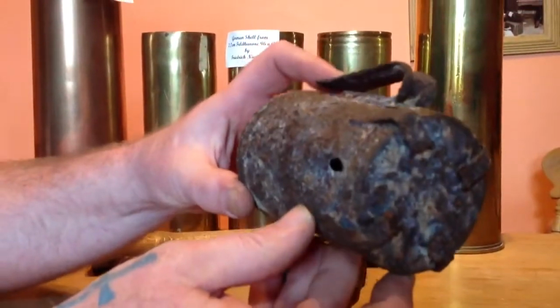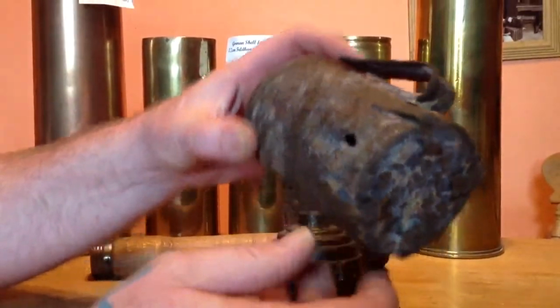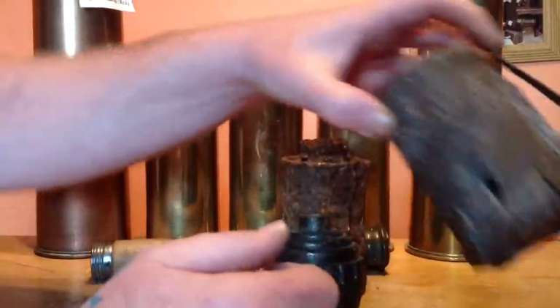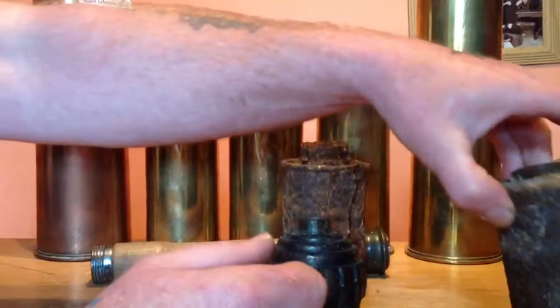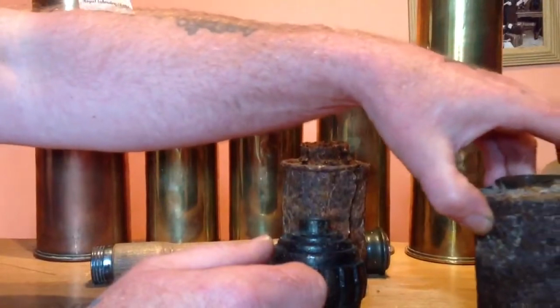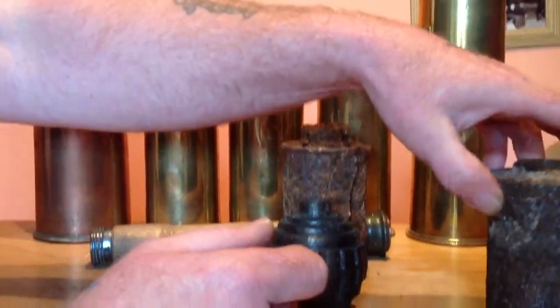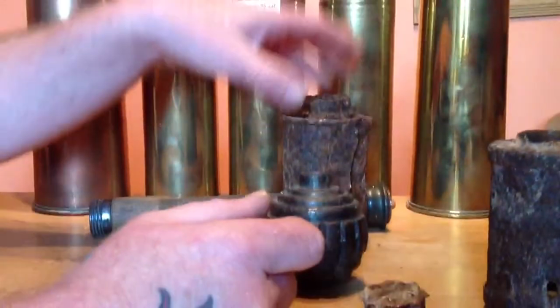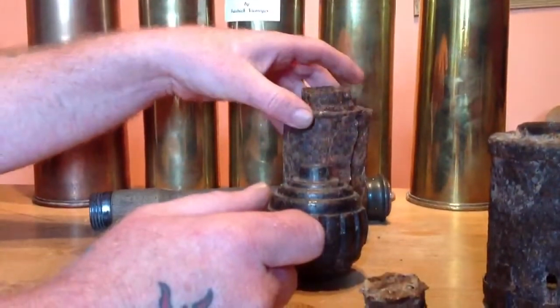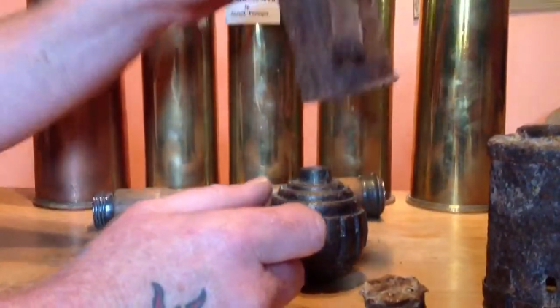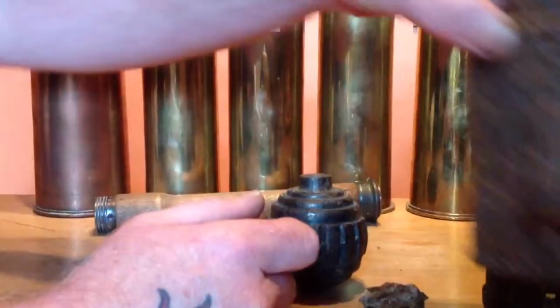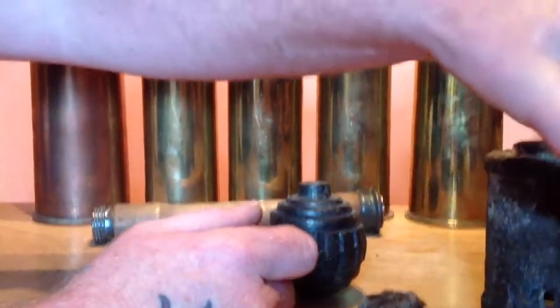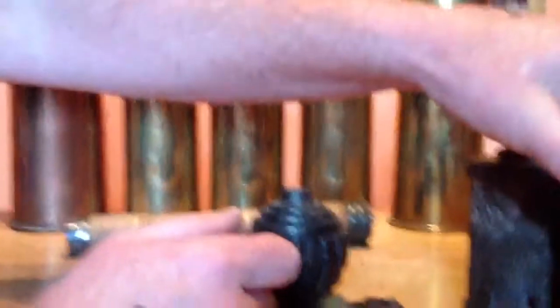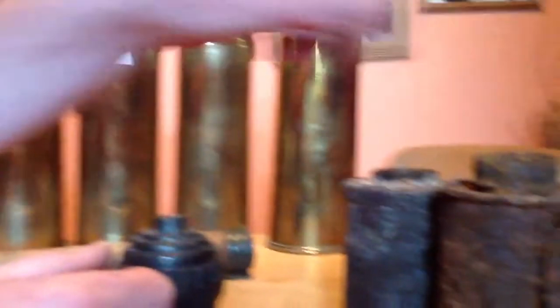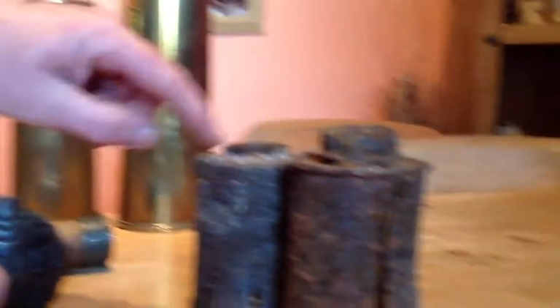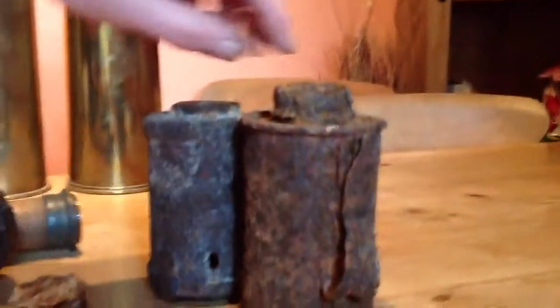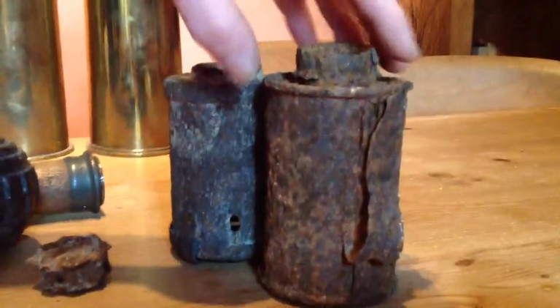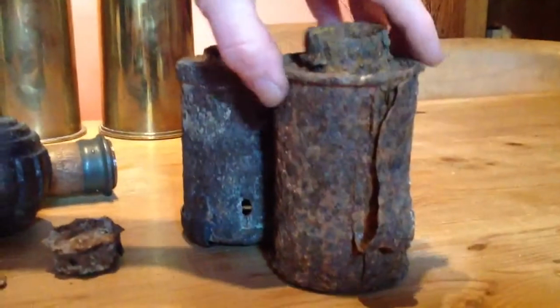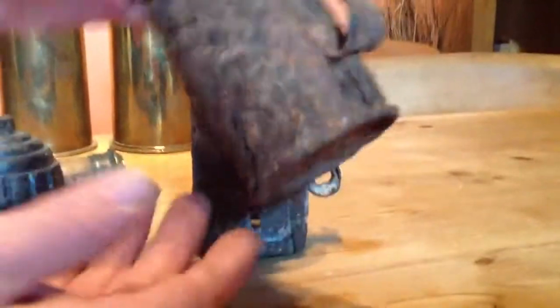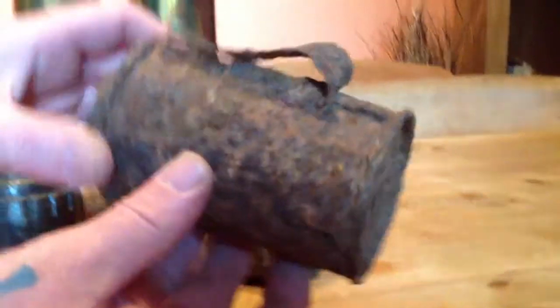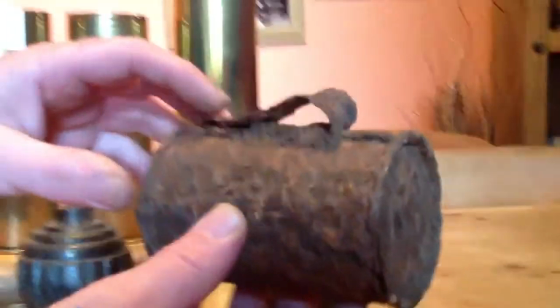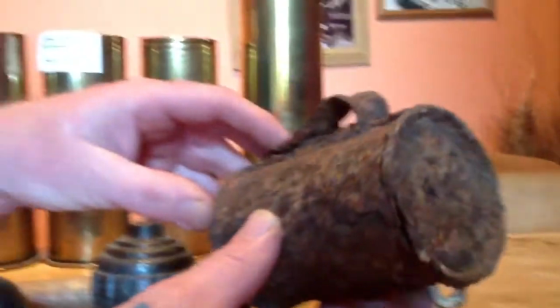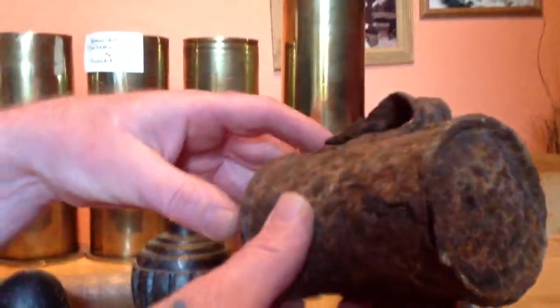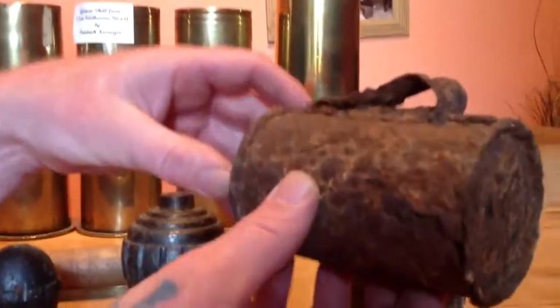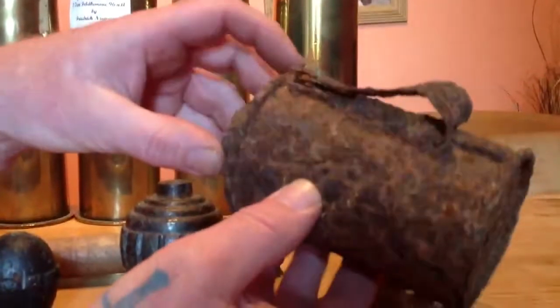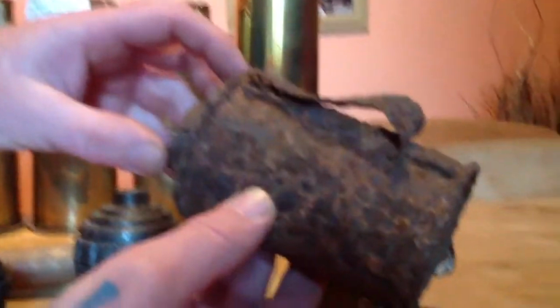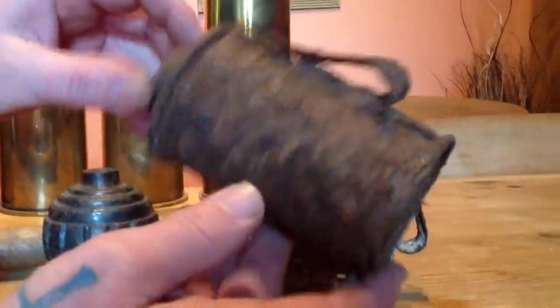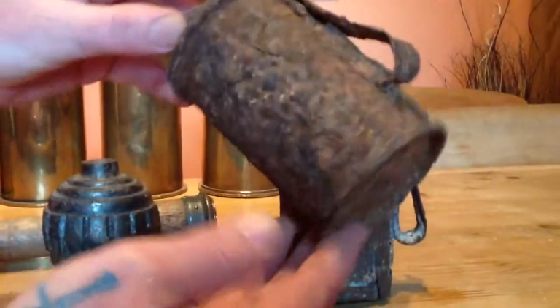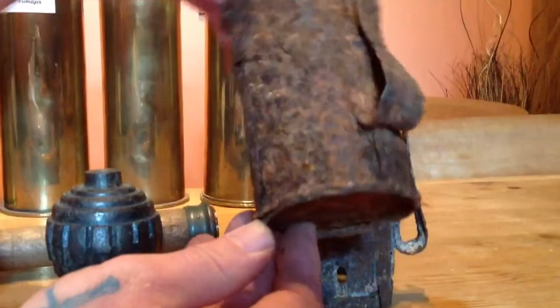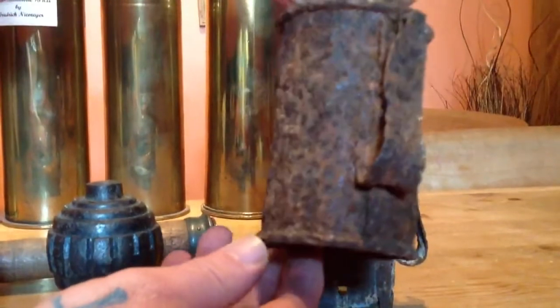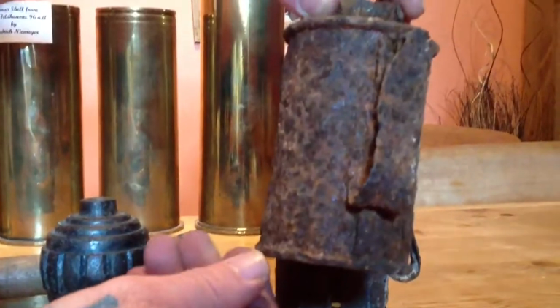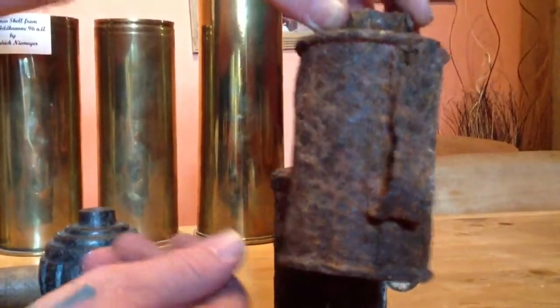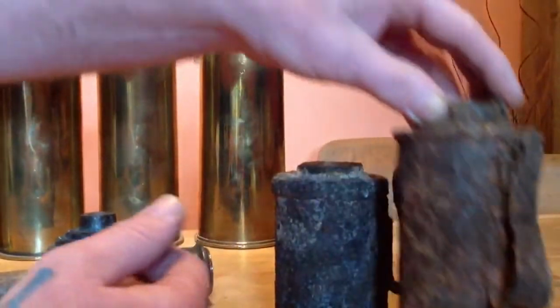1915 this one. This one is a bigger cannon than that one, but I don't honestly know what model that is. I'm assuming it's World War 1 again, but I don't honestly know.